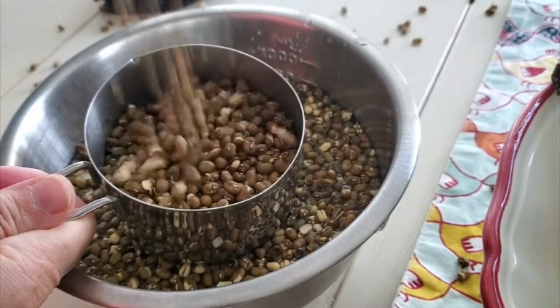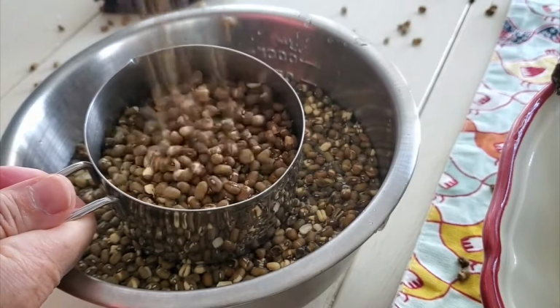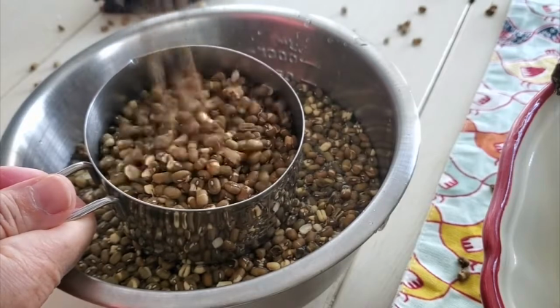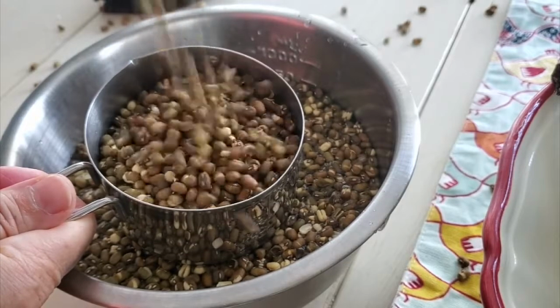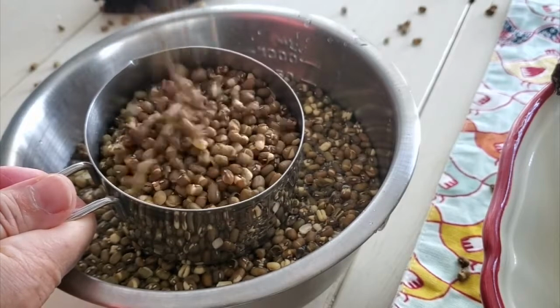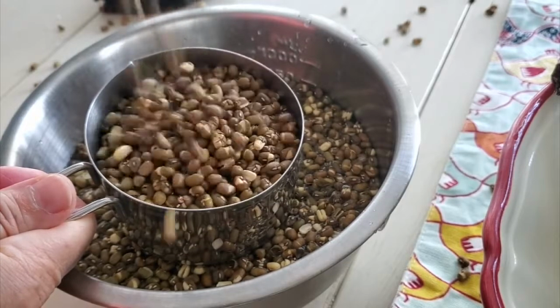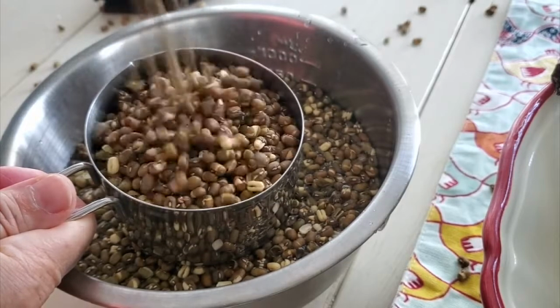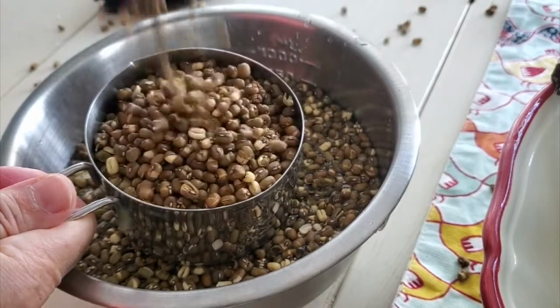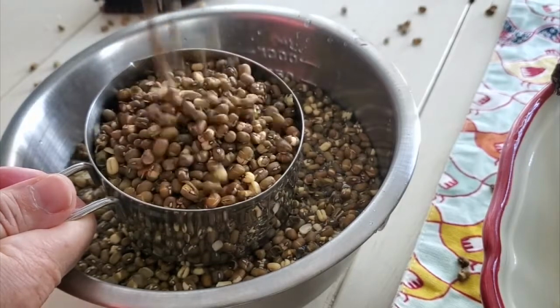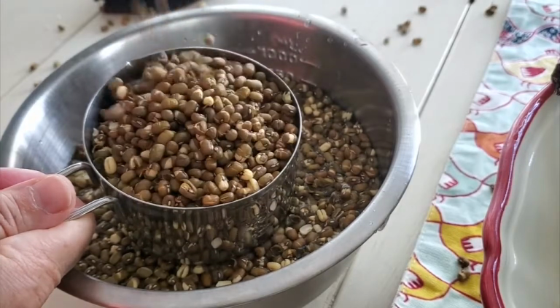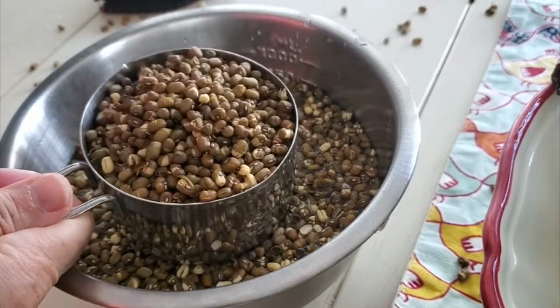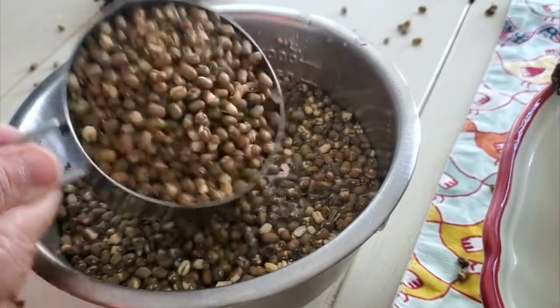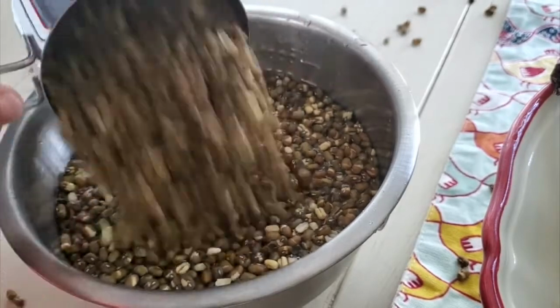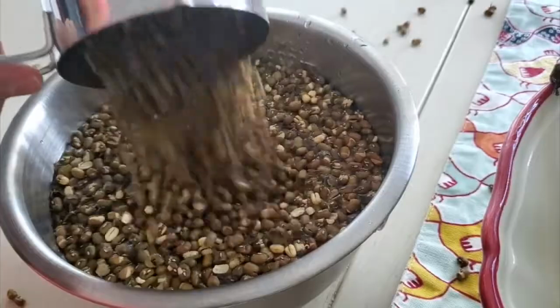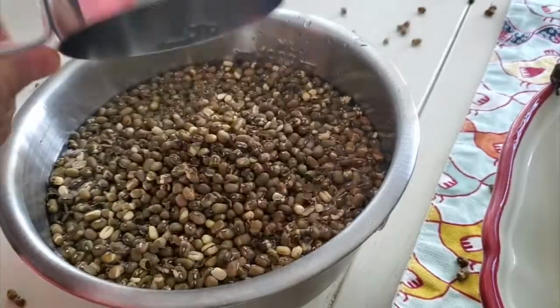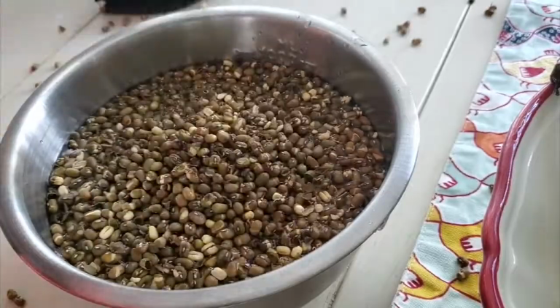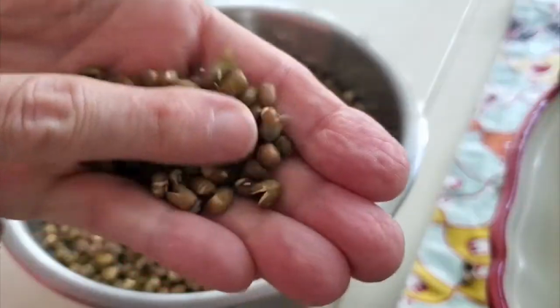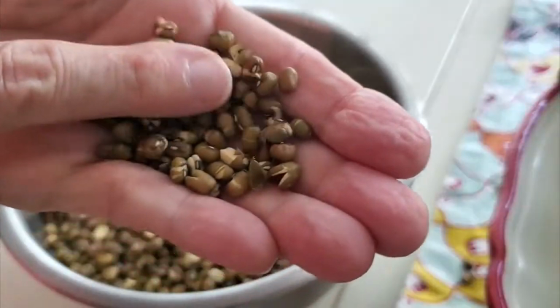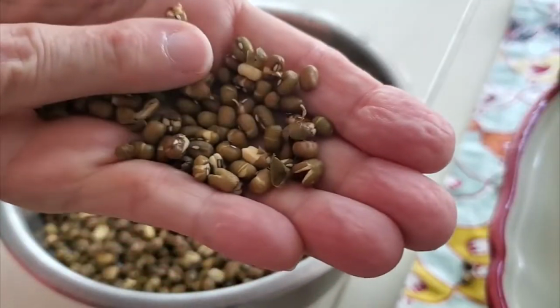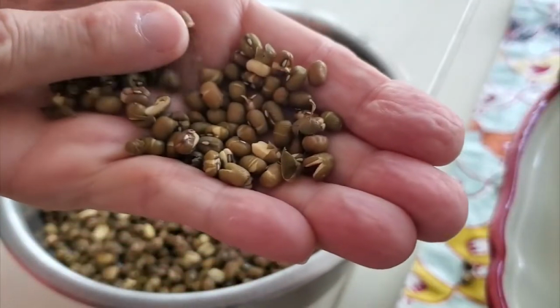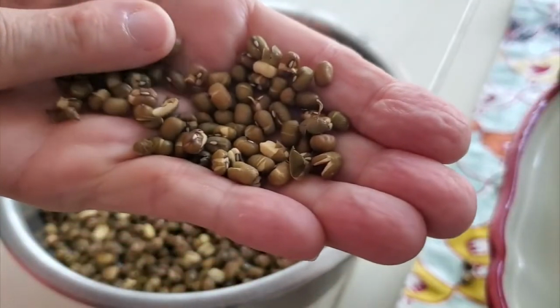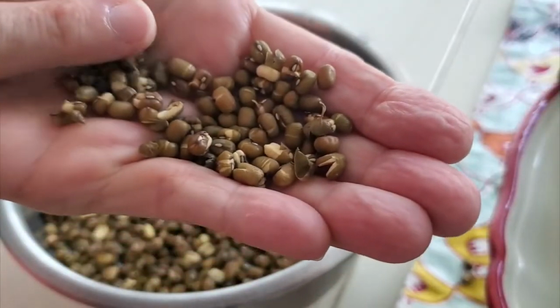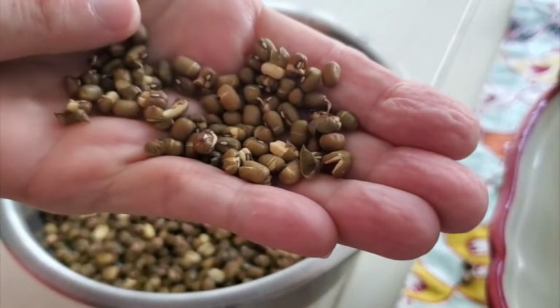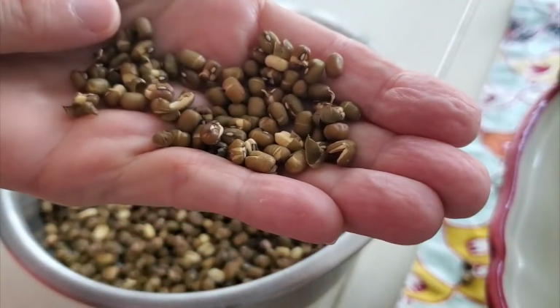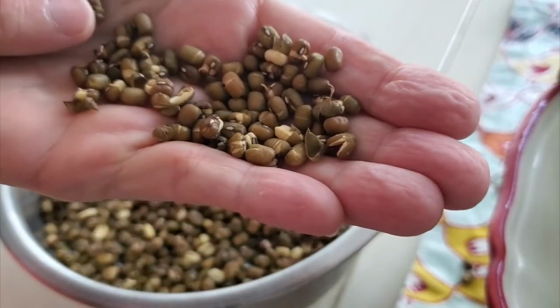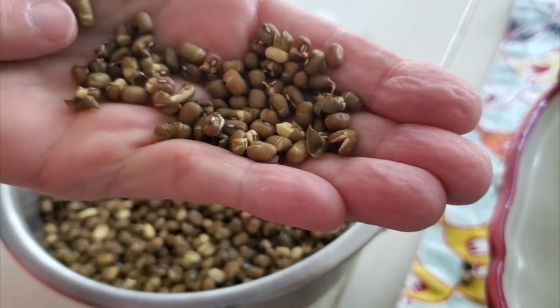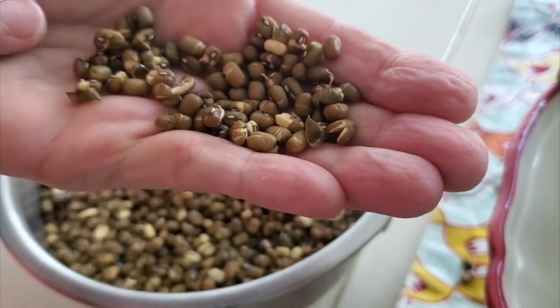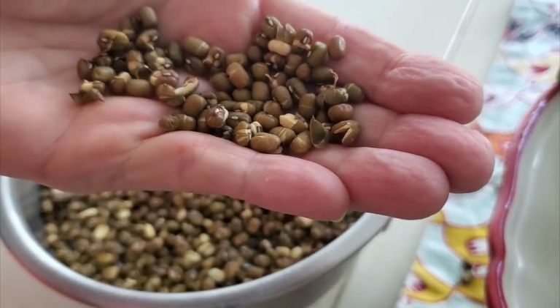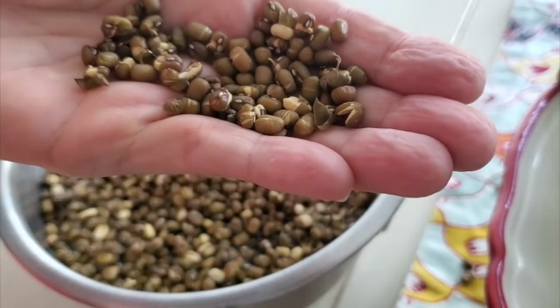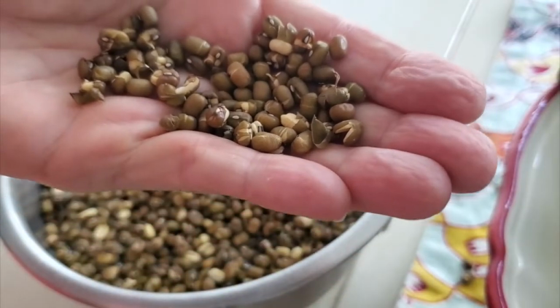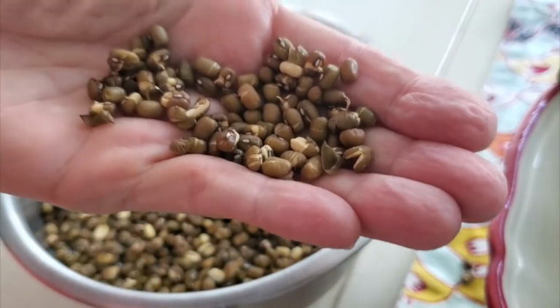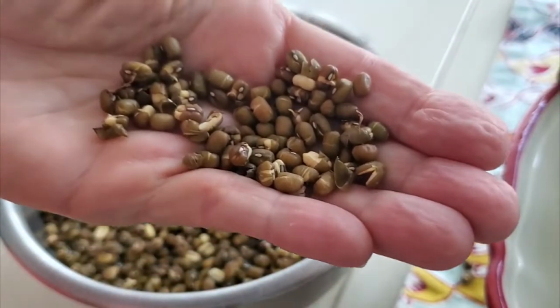Now we're going to place our mung beans into our water and we're going to leave them there overnight for at least six hours.